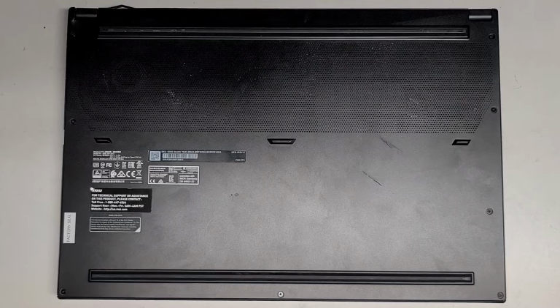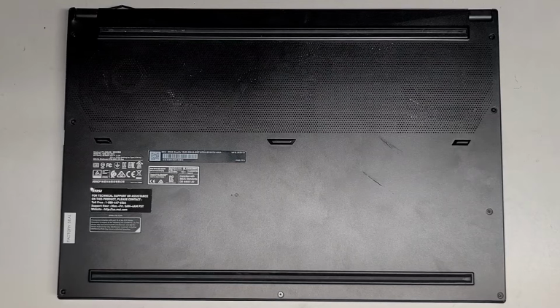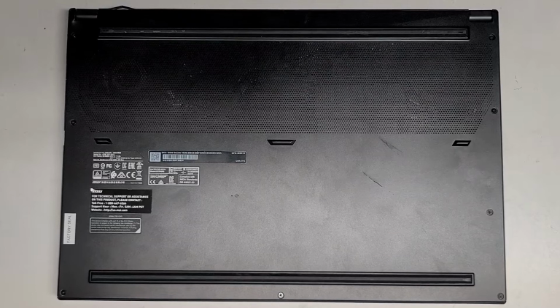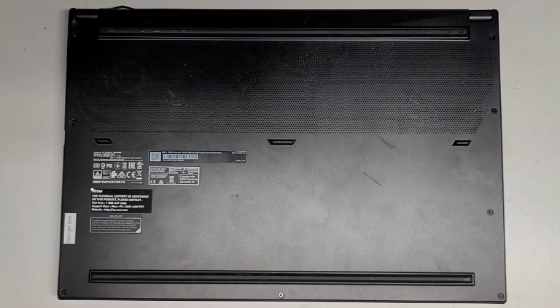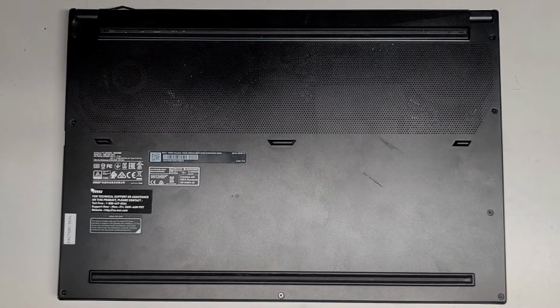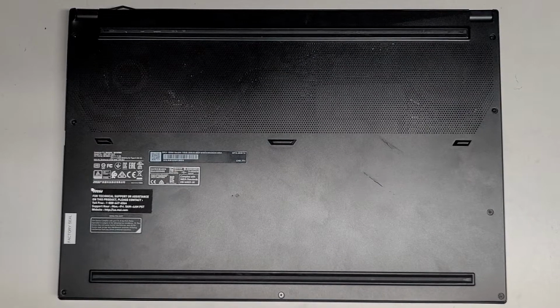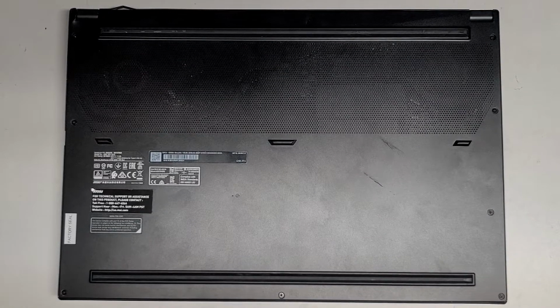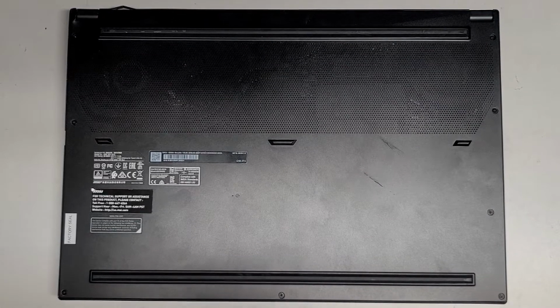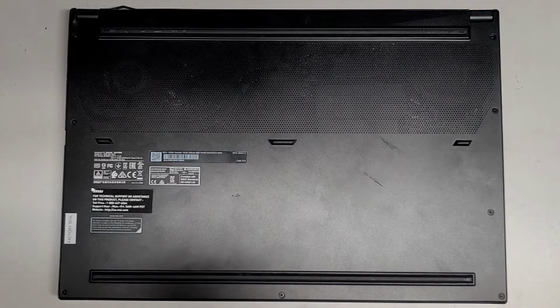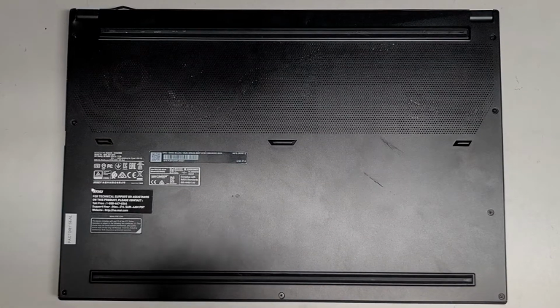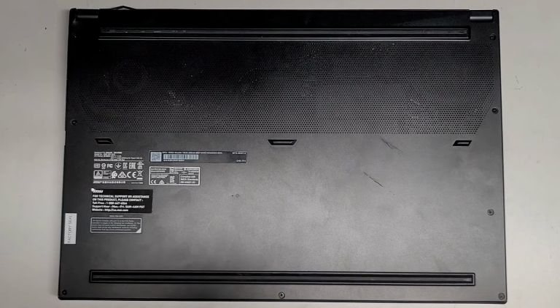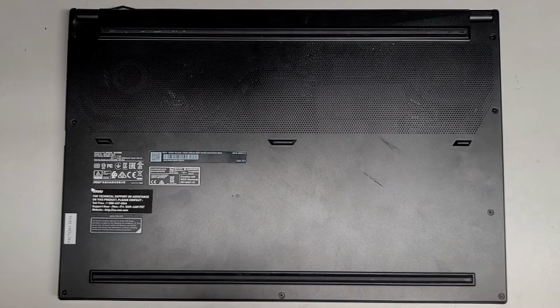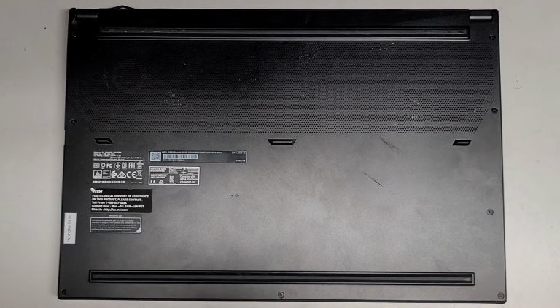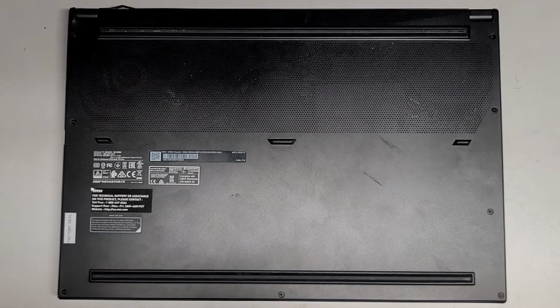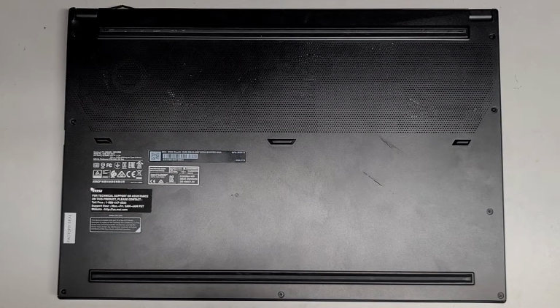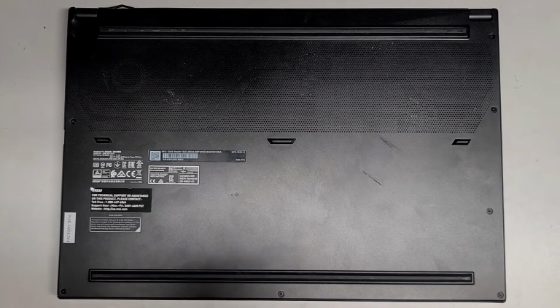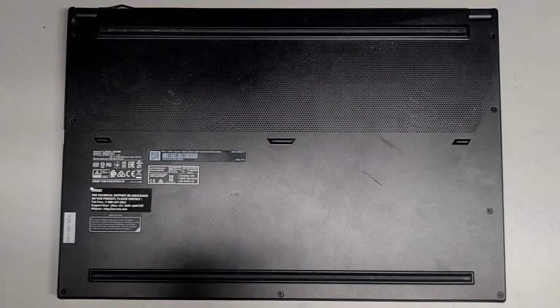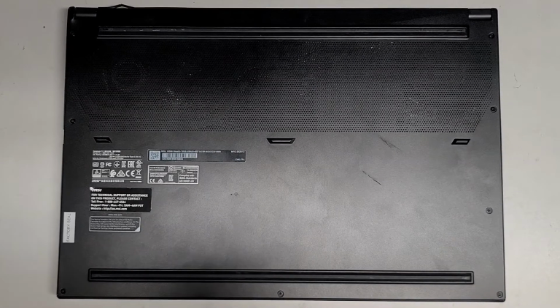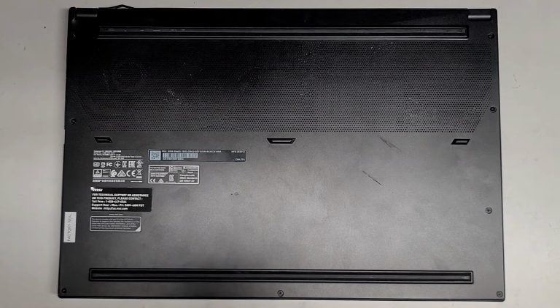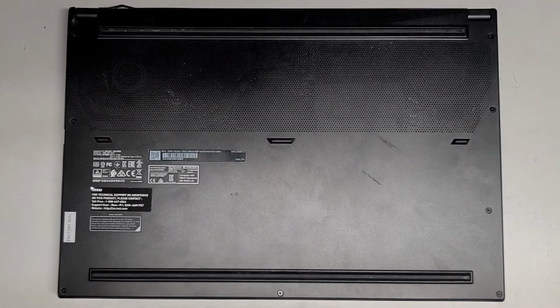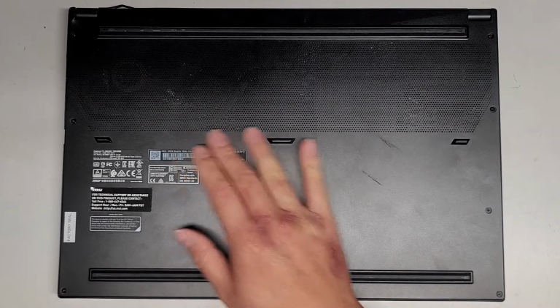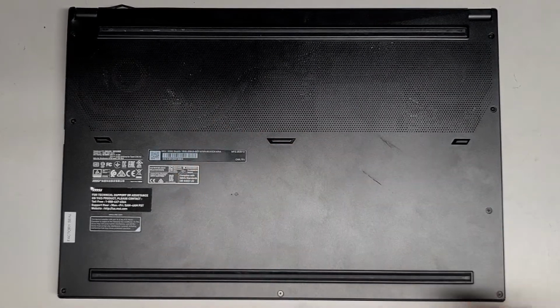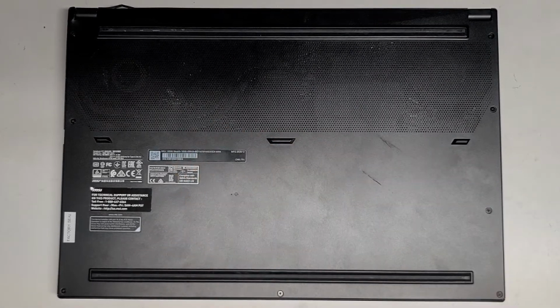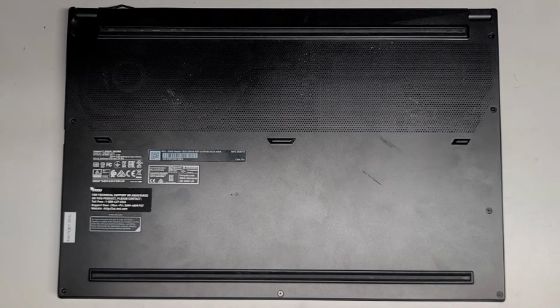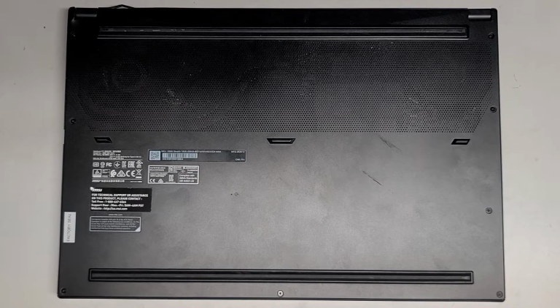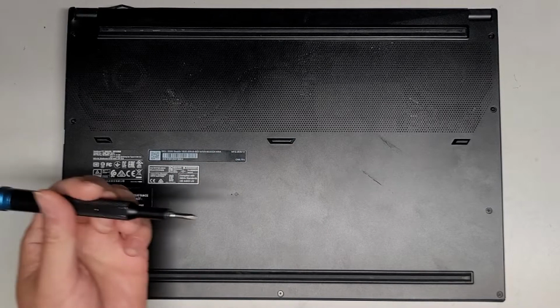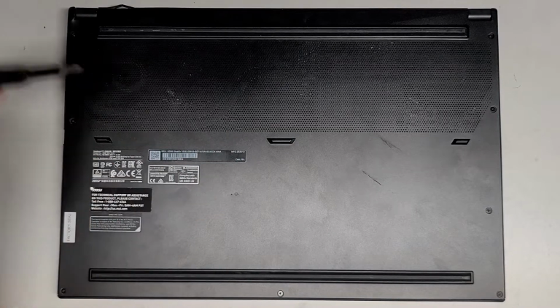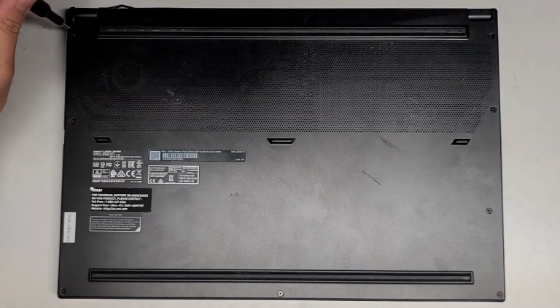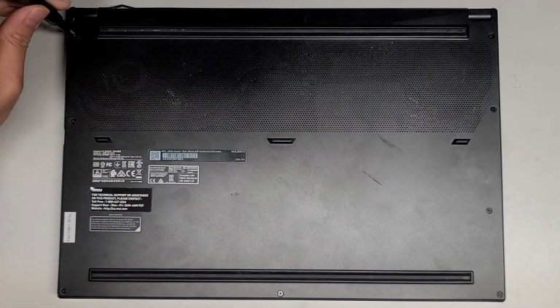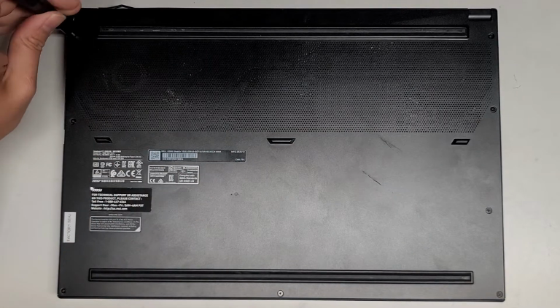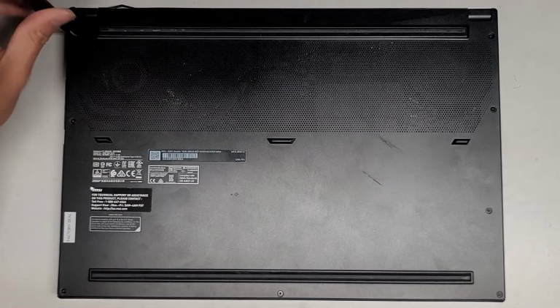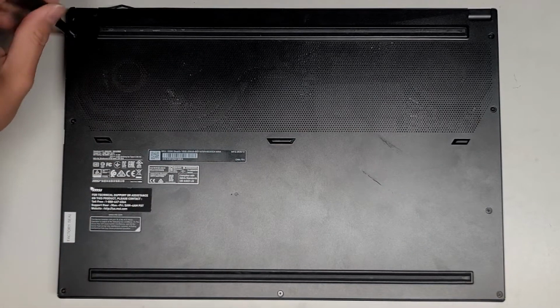I'm going to be showing how to open up and disassemble this MSI GS66 Stealth 10UE-256US. We're going to use a PH1 or JS1 screwdriver to remove all the screws from the bottom.